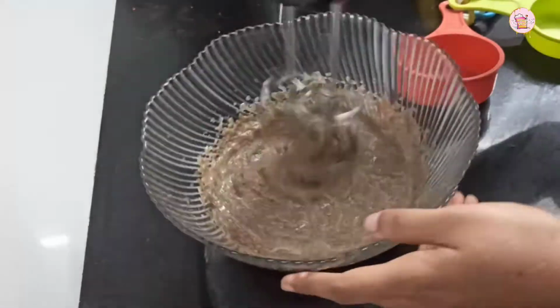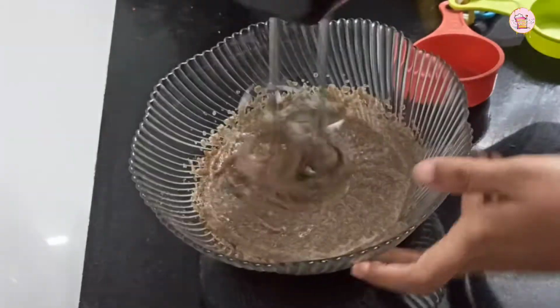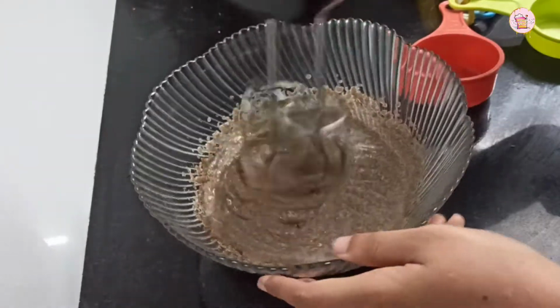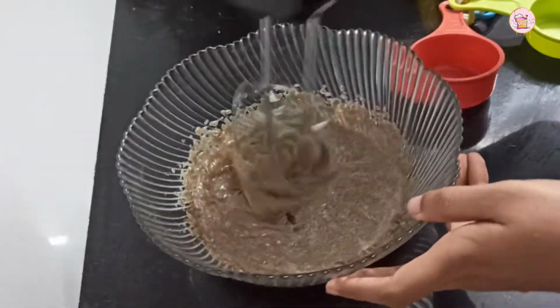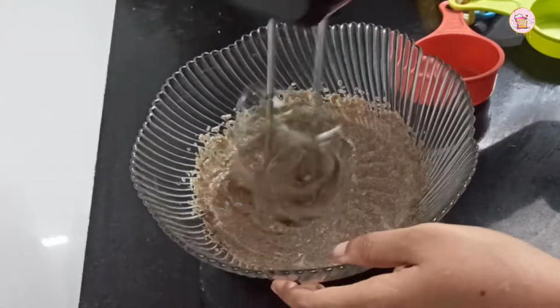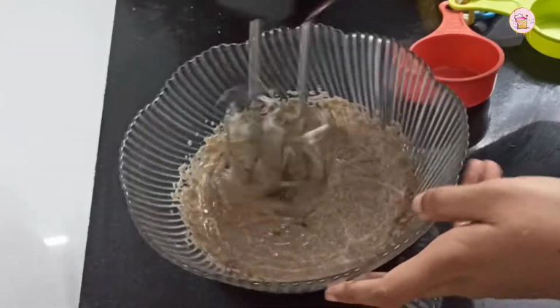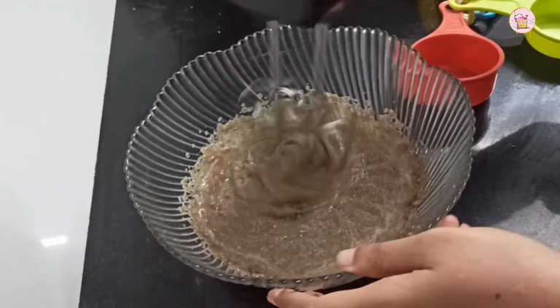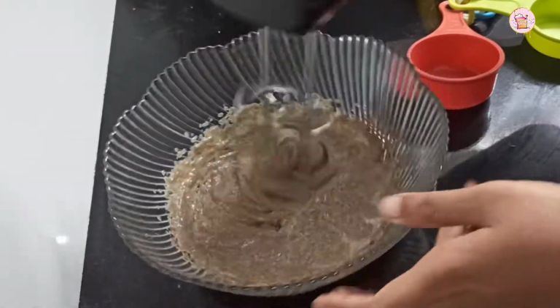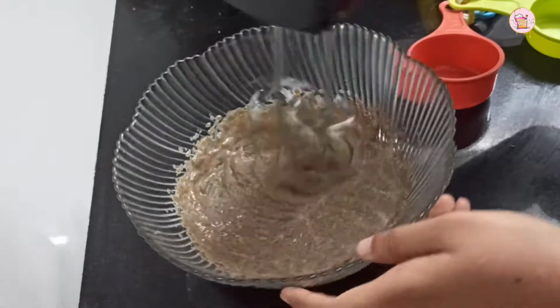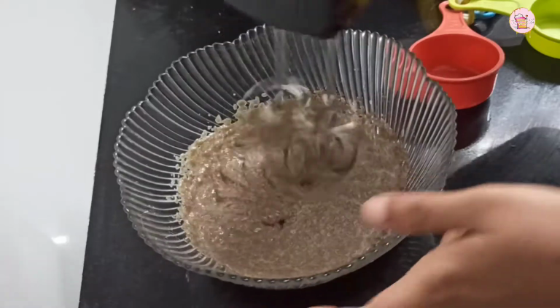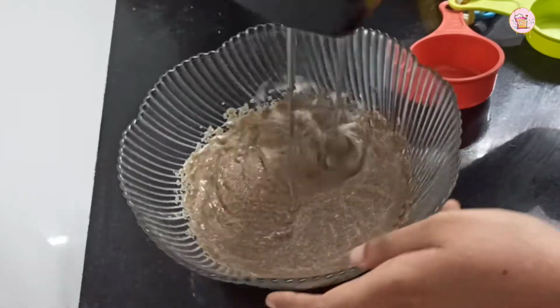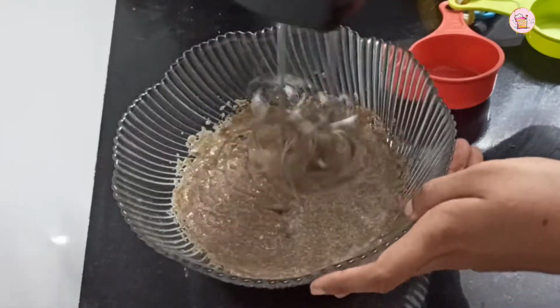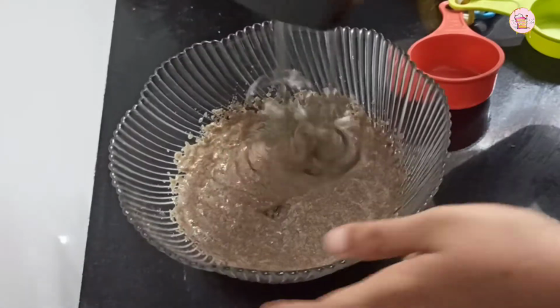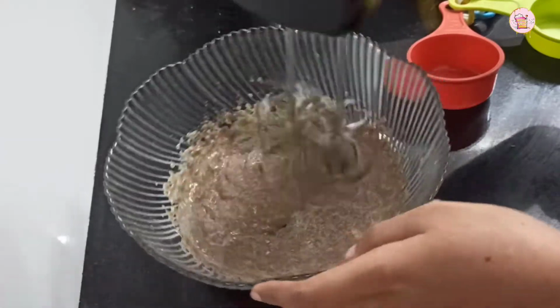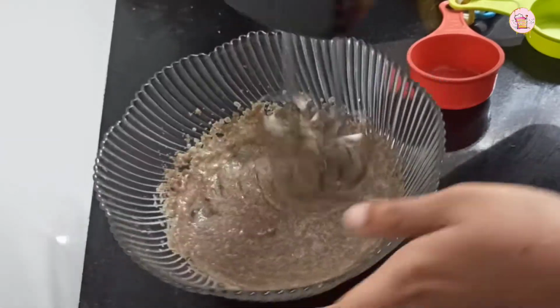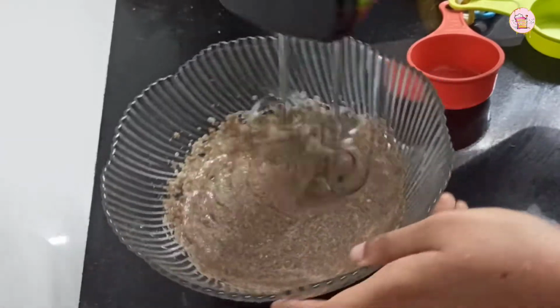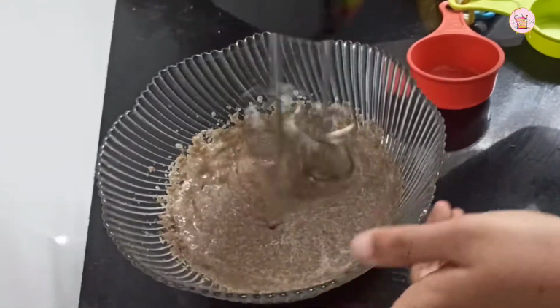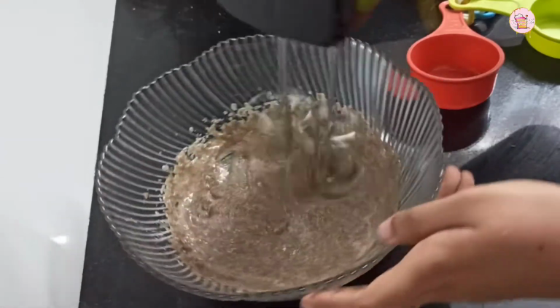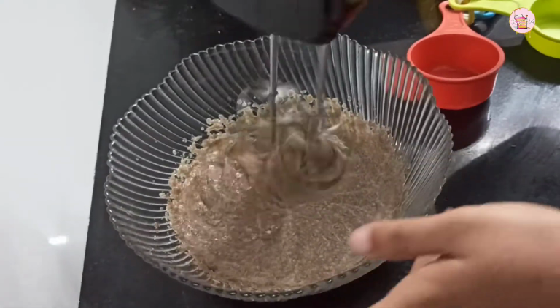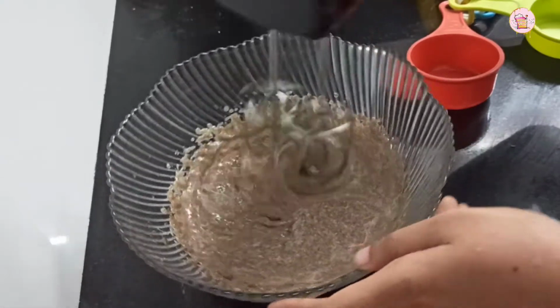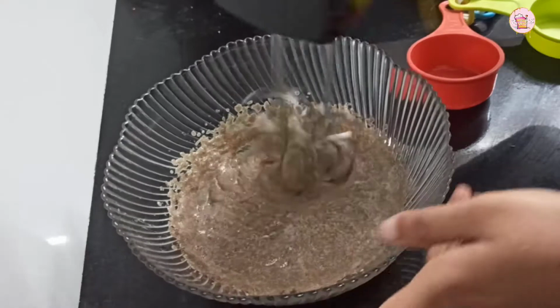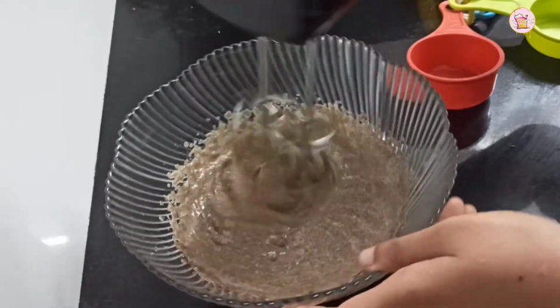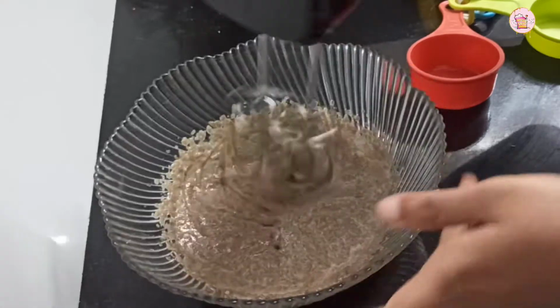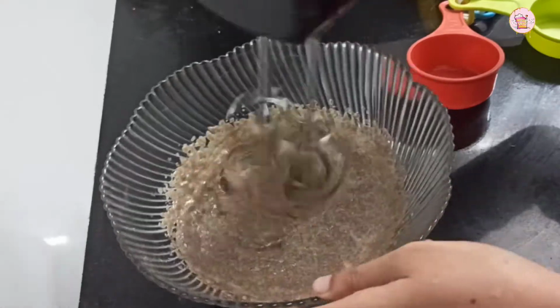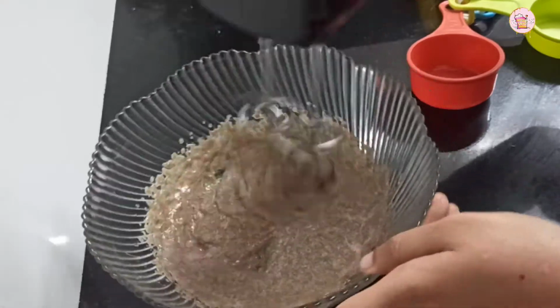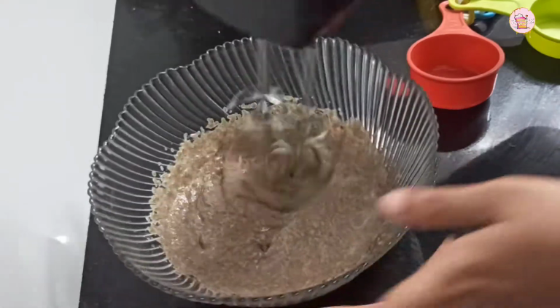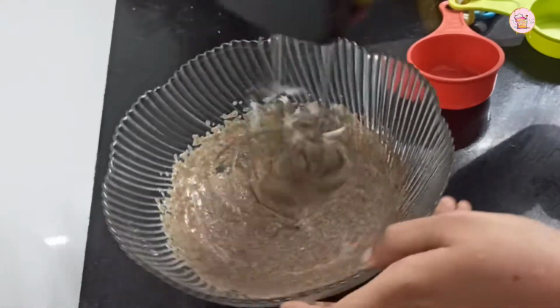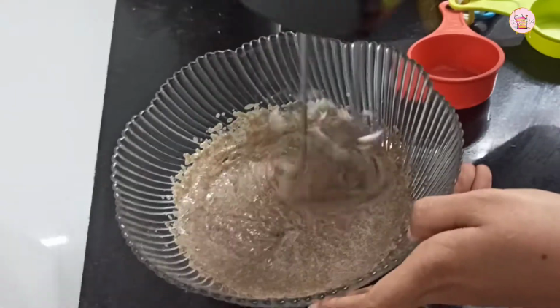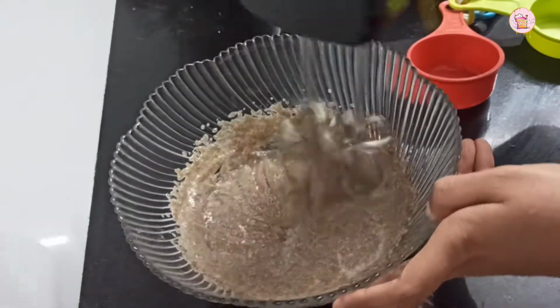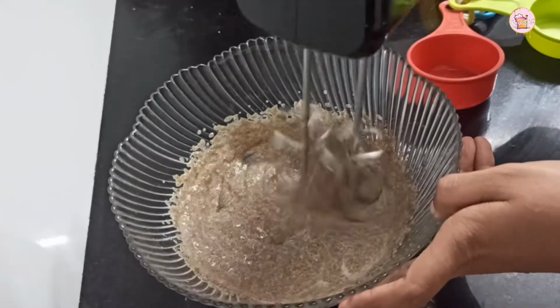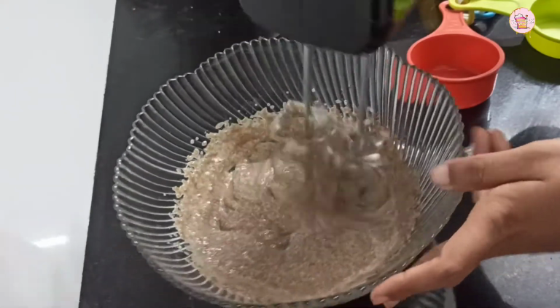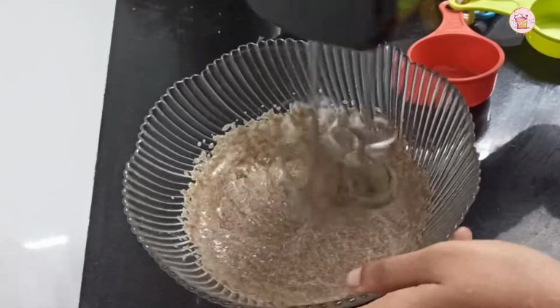Add brown sugar in the pot and melt it. Then we add the egg to the batter.